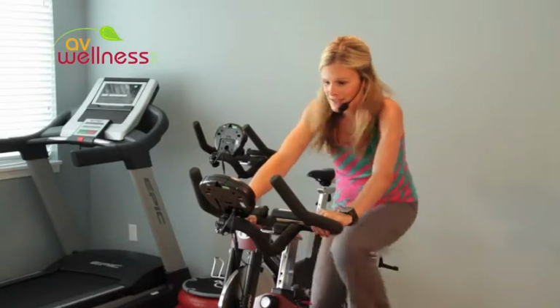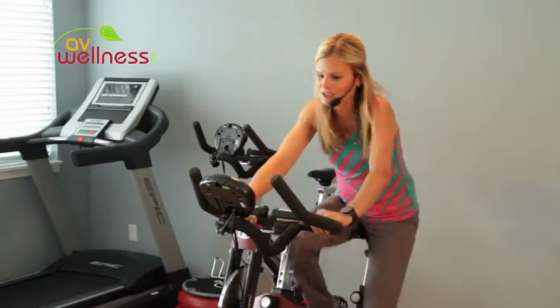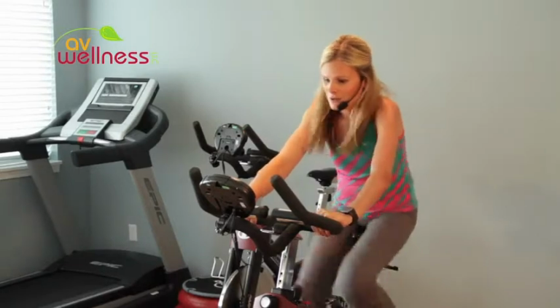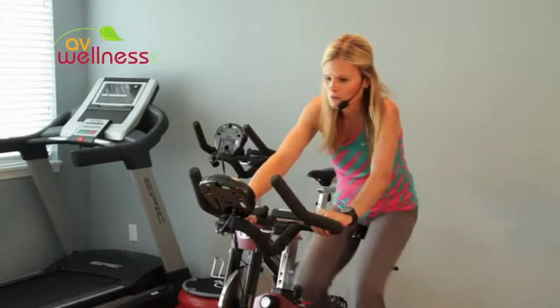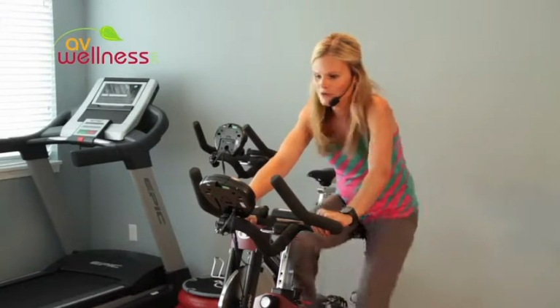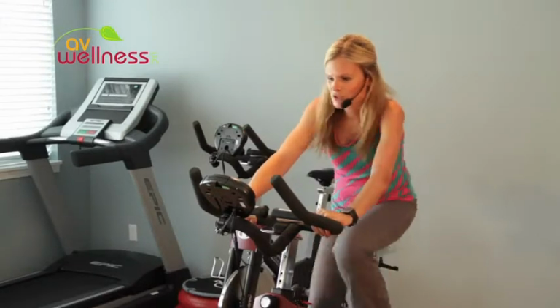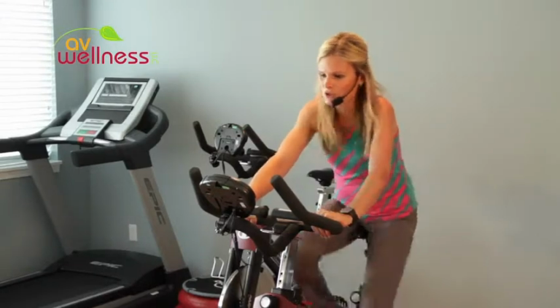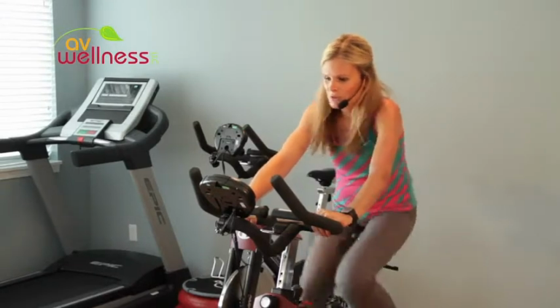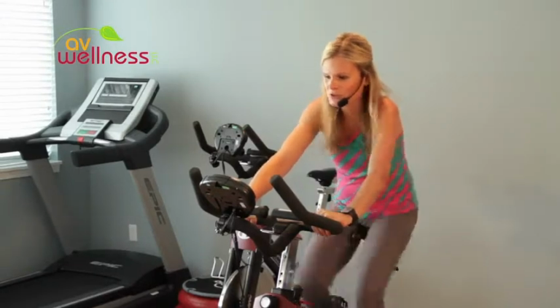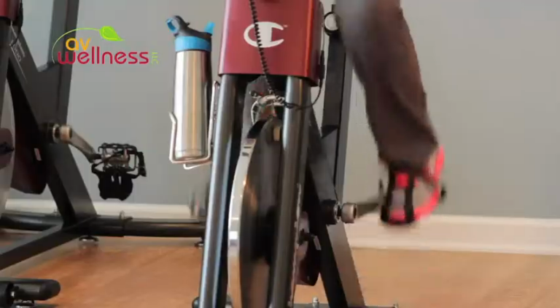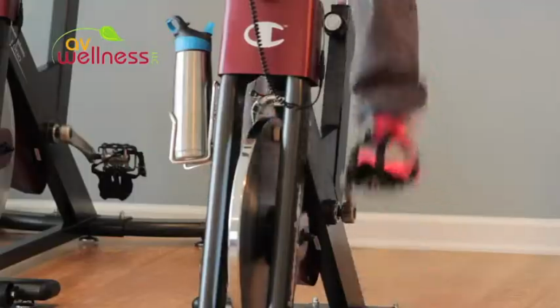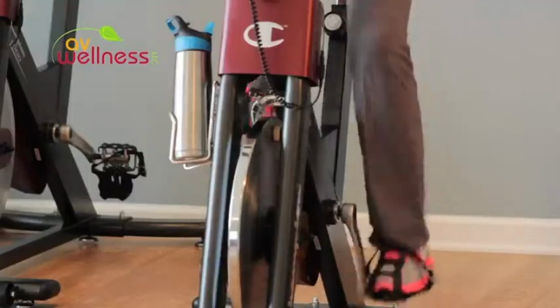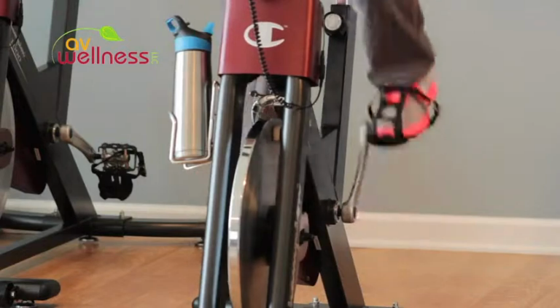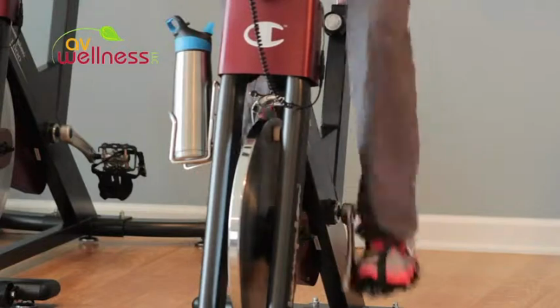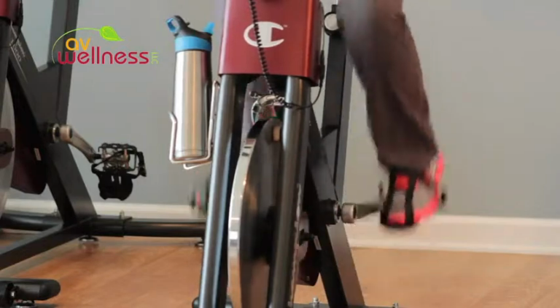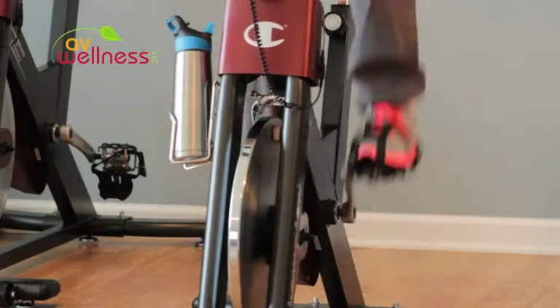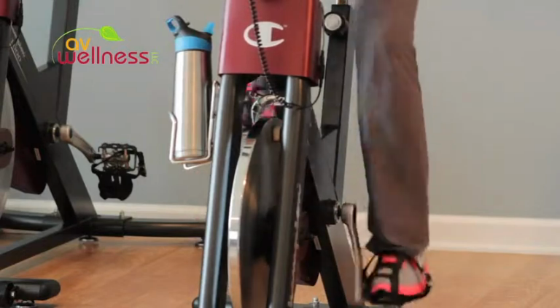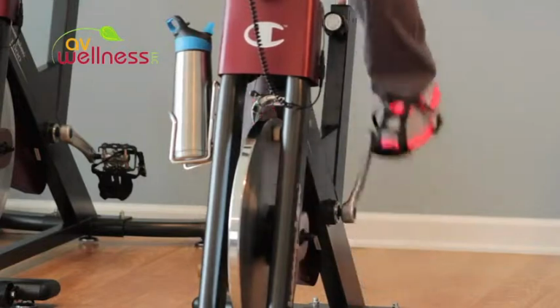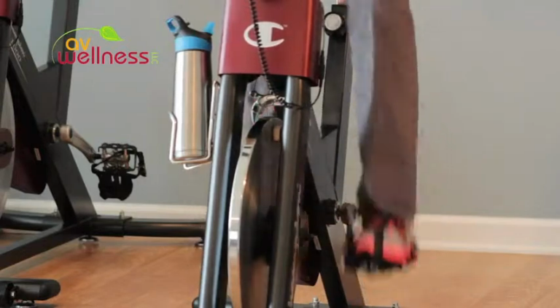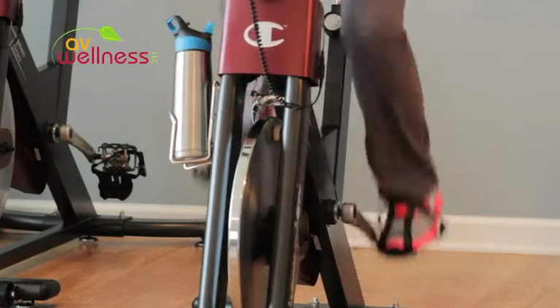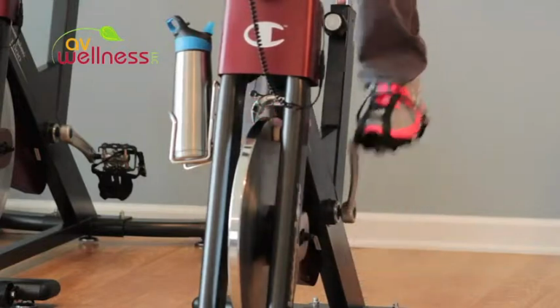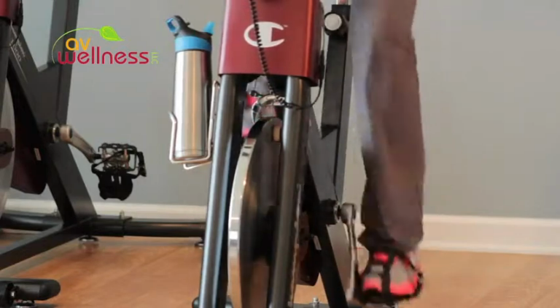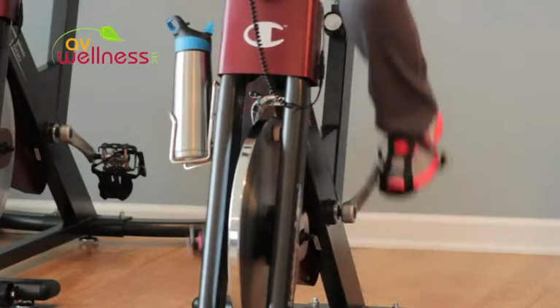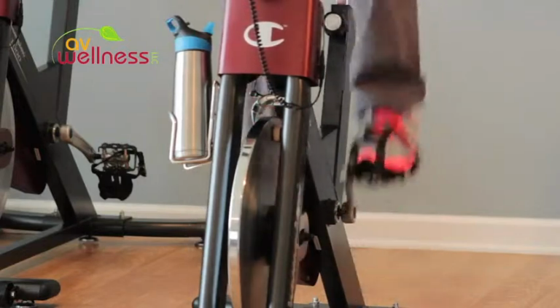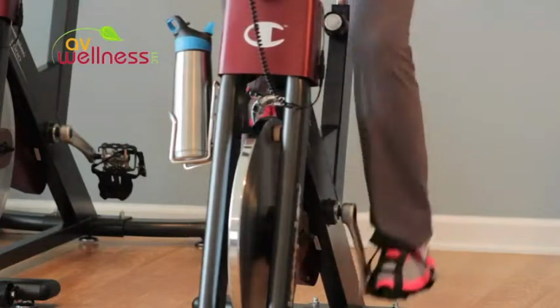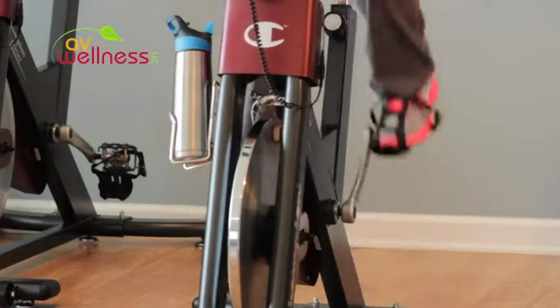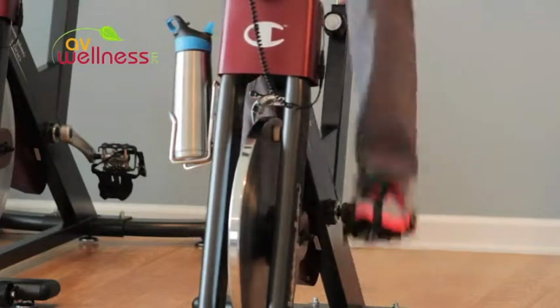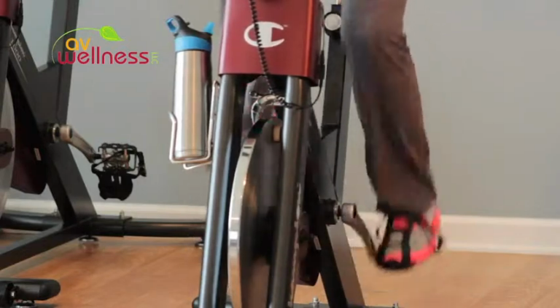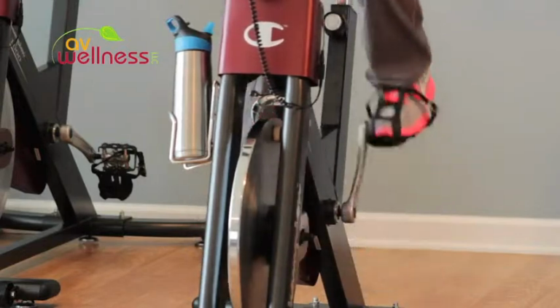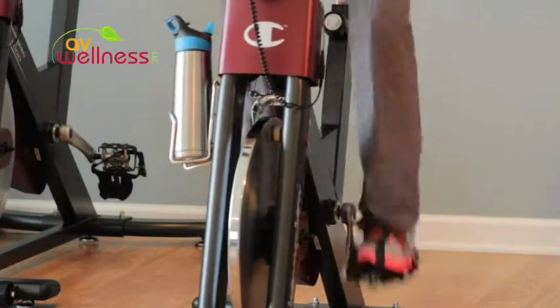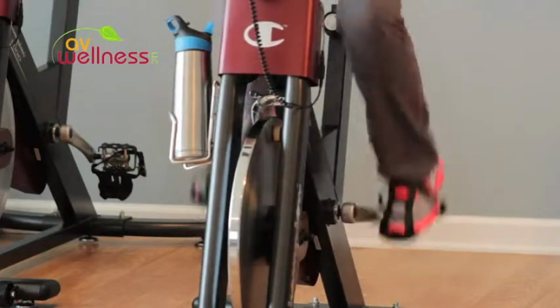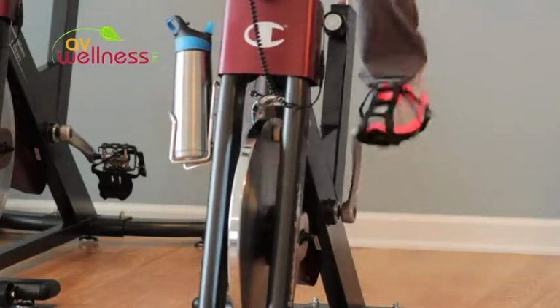Let's go, move your legs quicker. Again, keep breathing through your nose, nice and deep. Every time we hit the sprint, it's gonna get more intense.